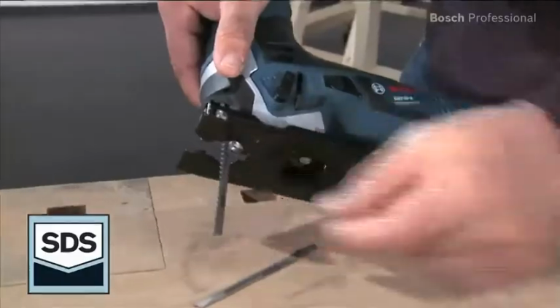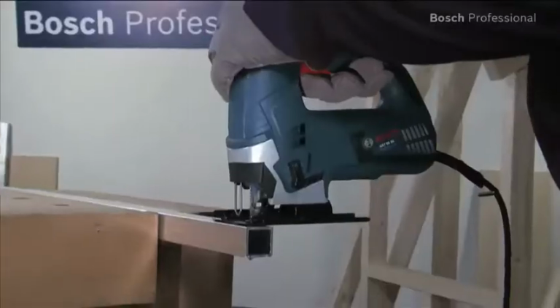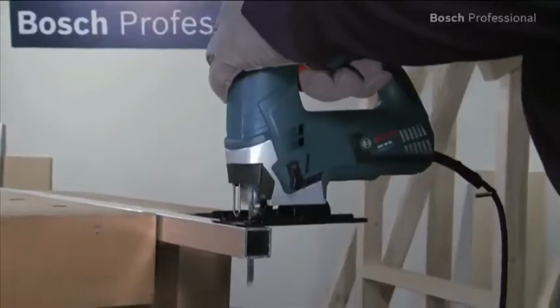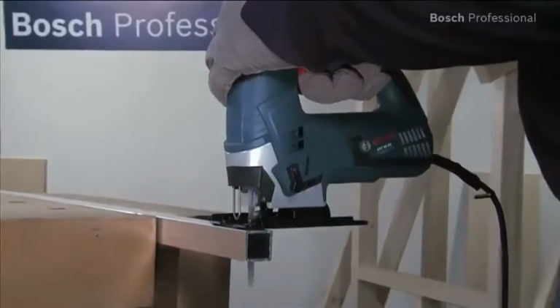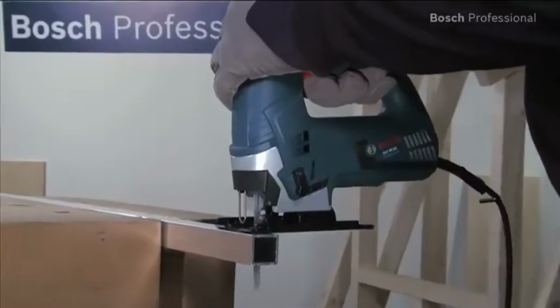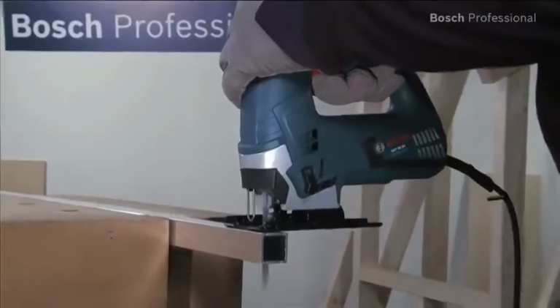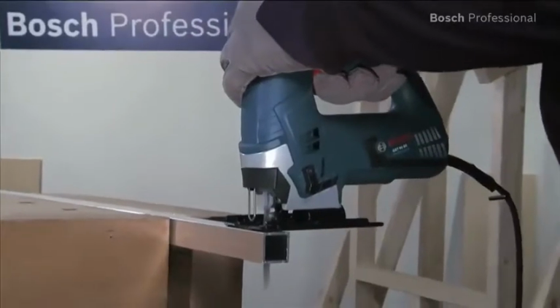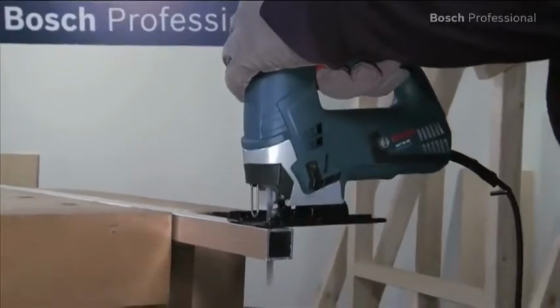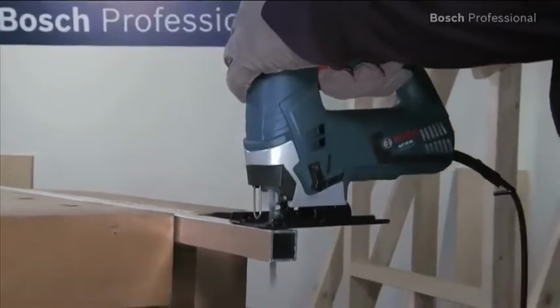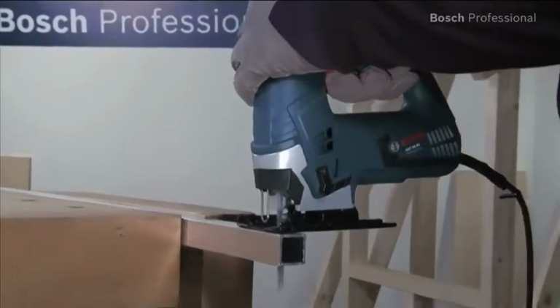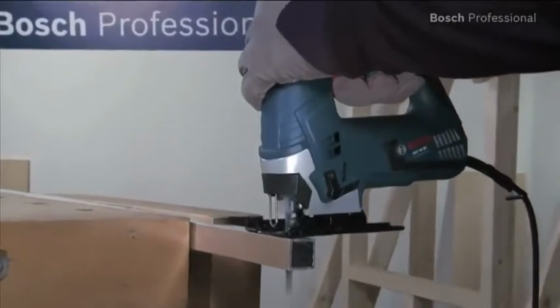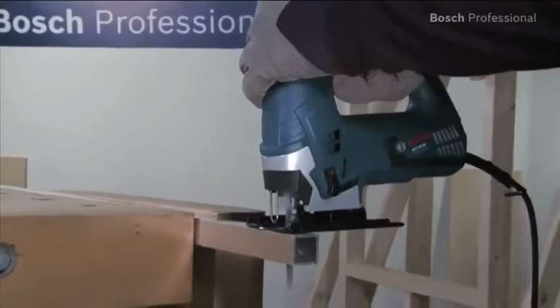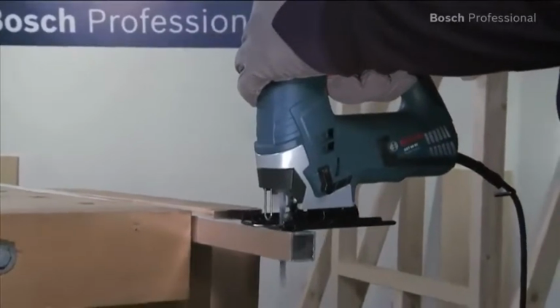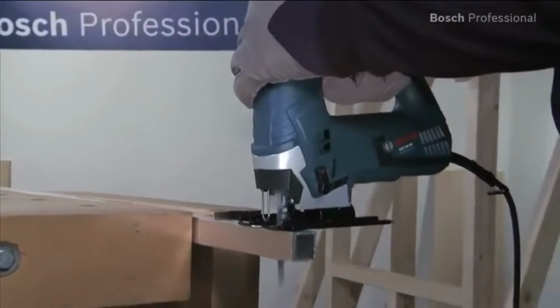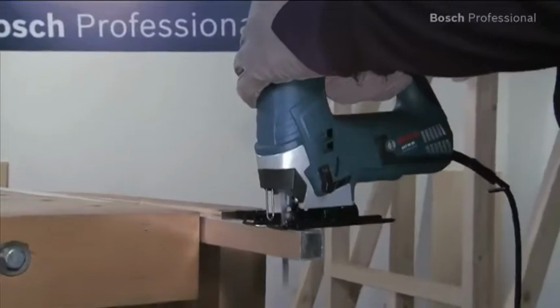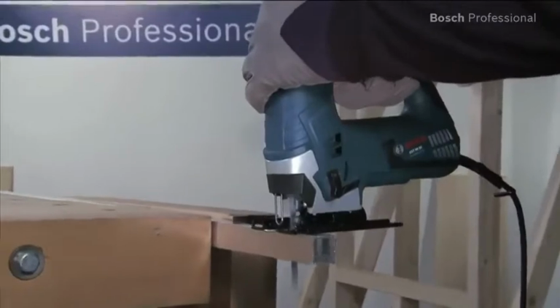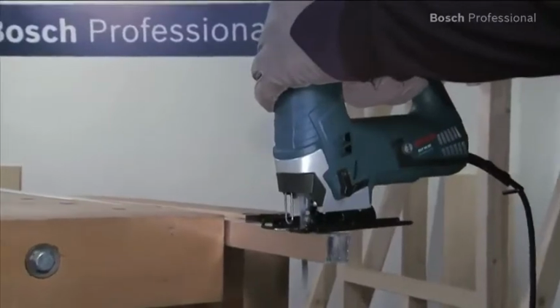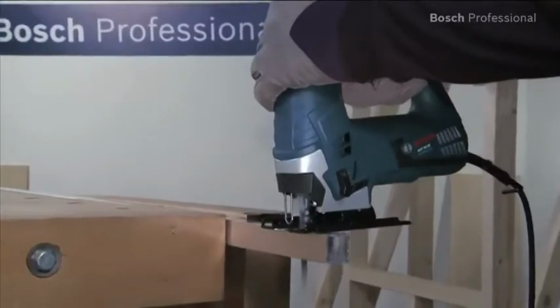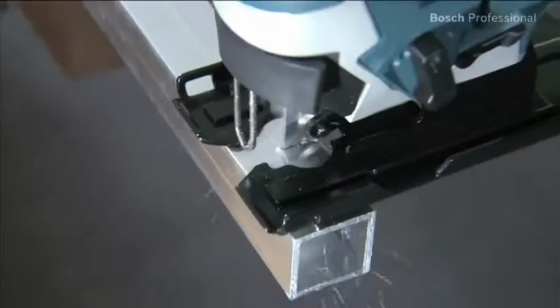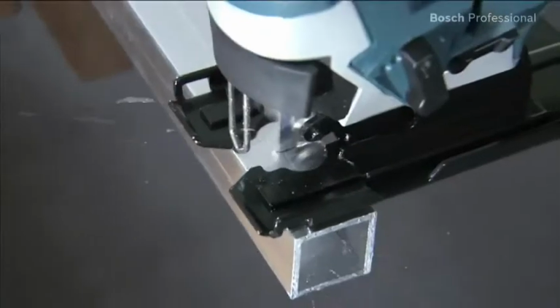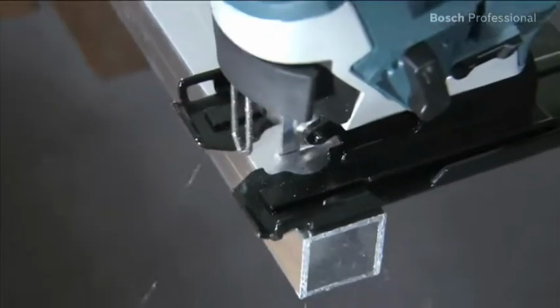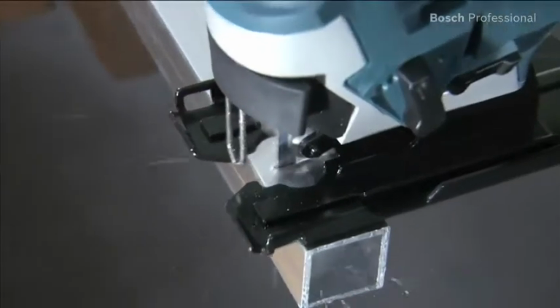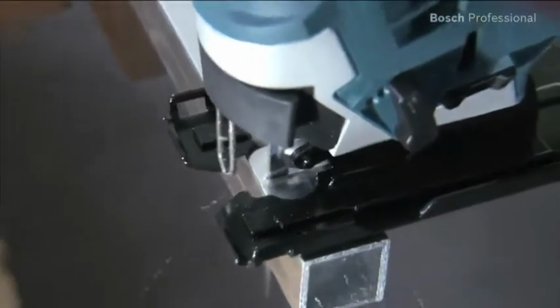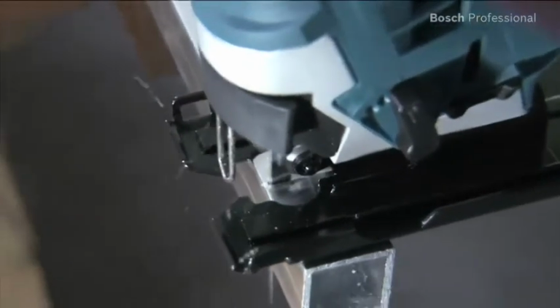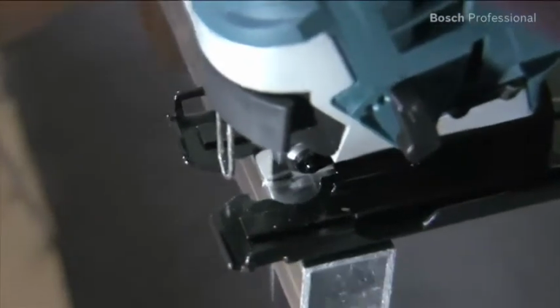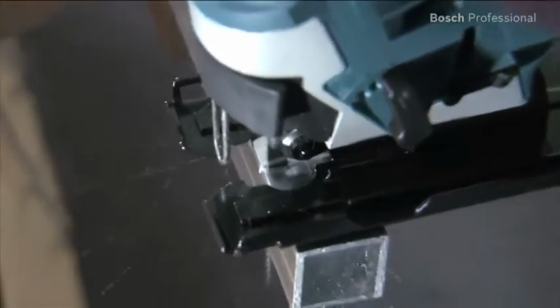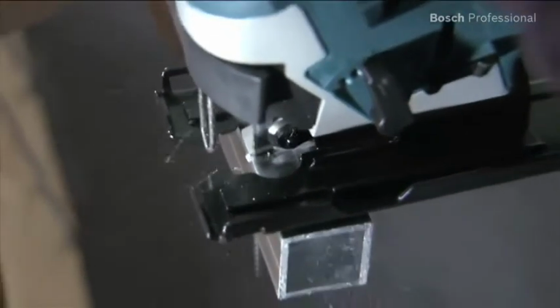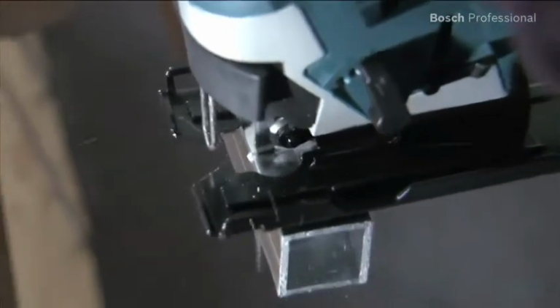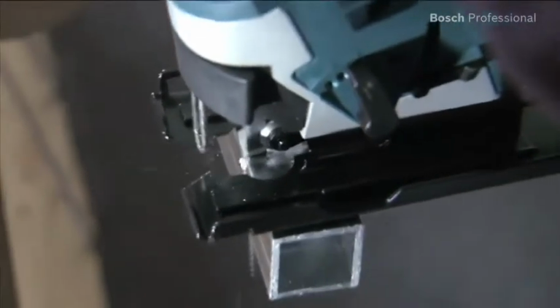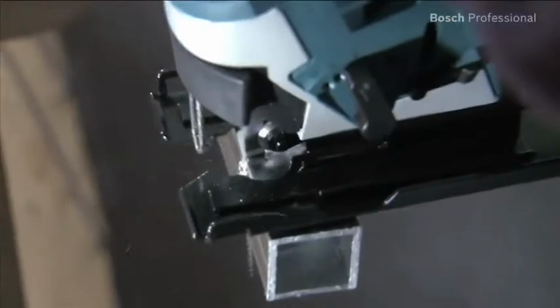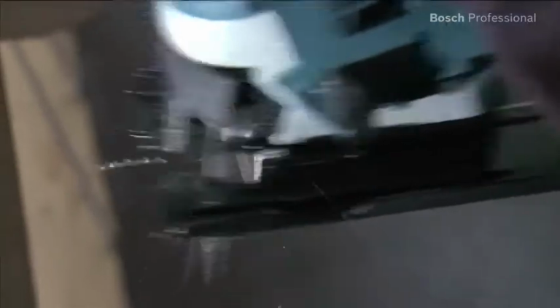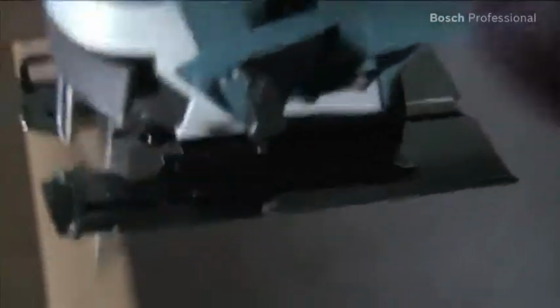The exemplary smooth running of both saws helps ensure optimum results and low fatigue working, even in hard materials such as 8mm aluminium, beech wood or kitchen worktops.